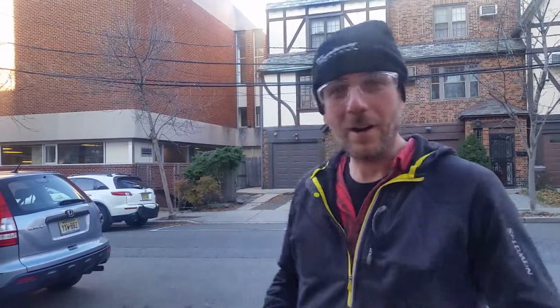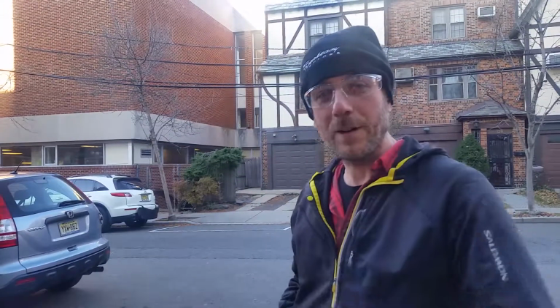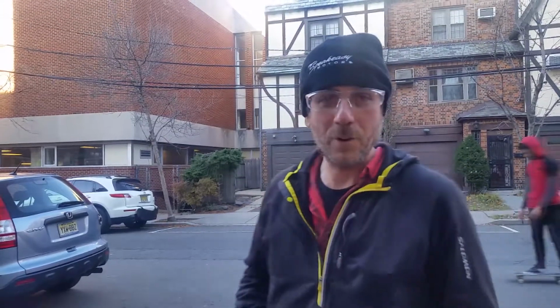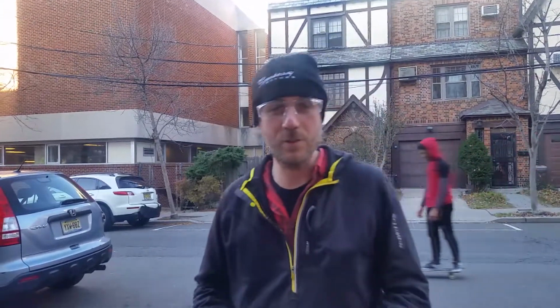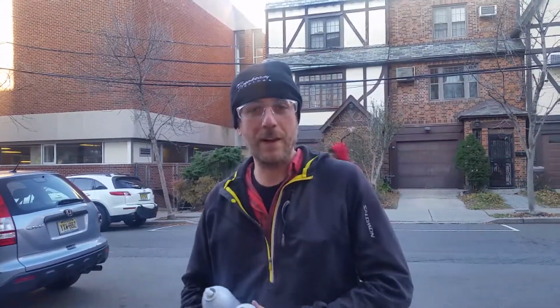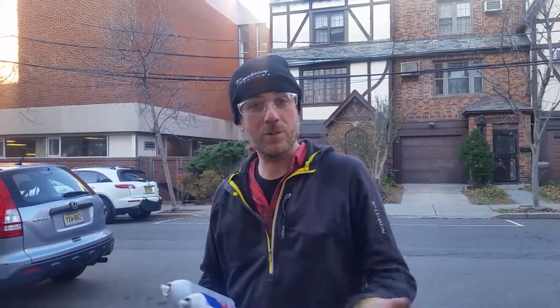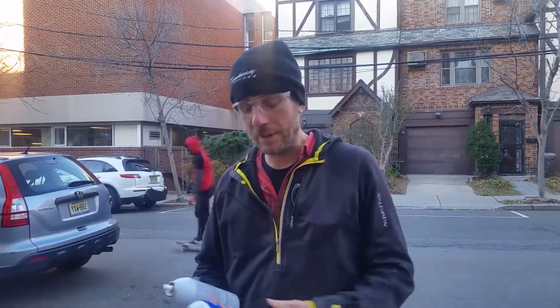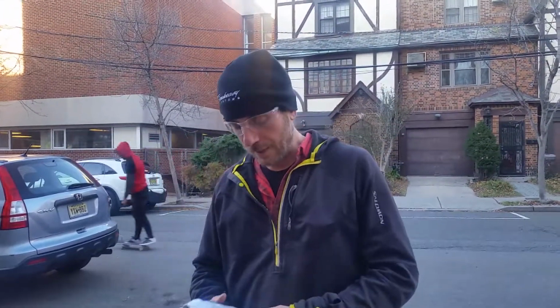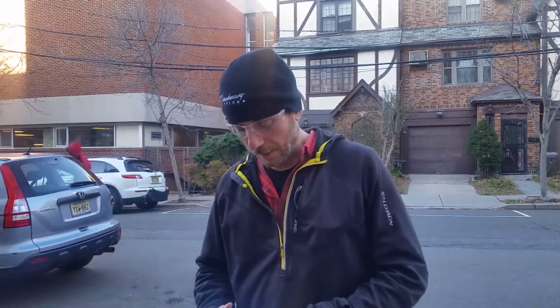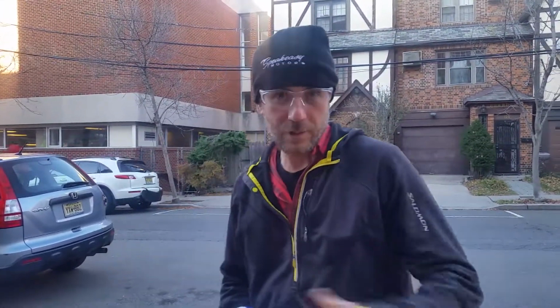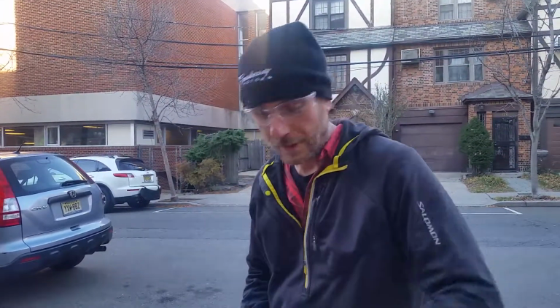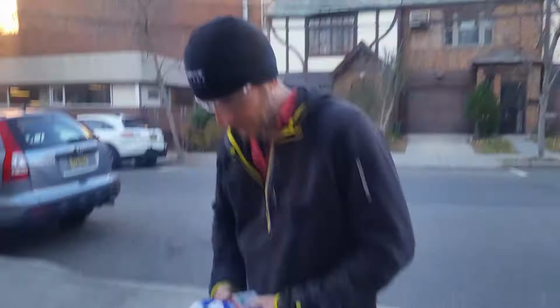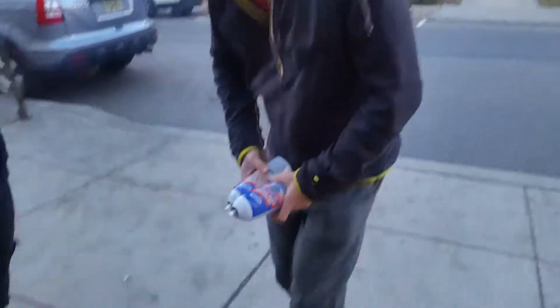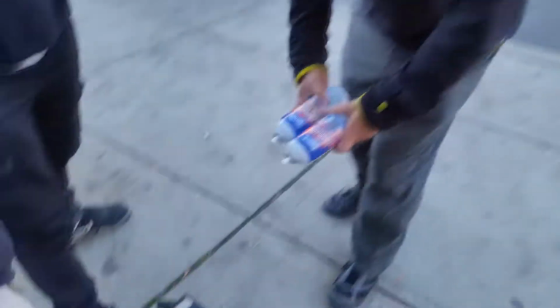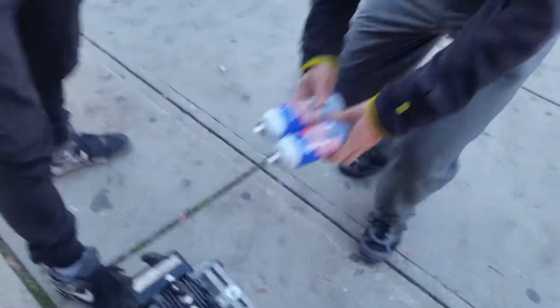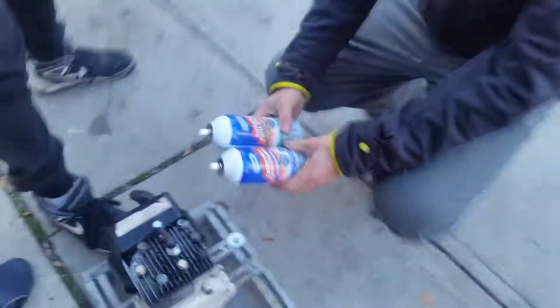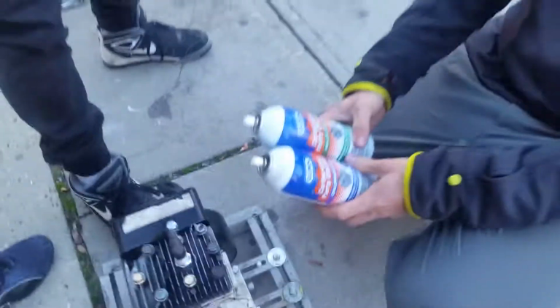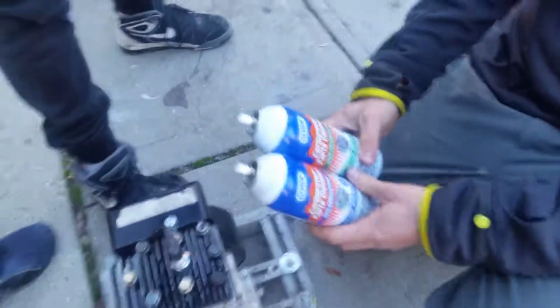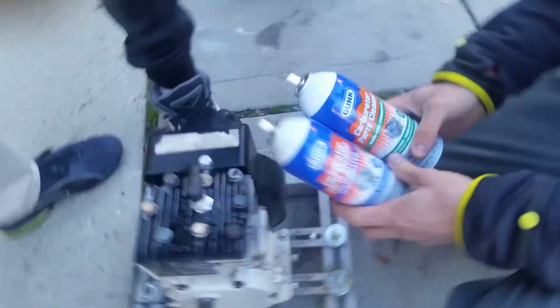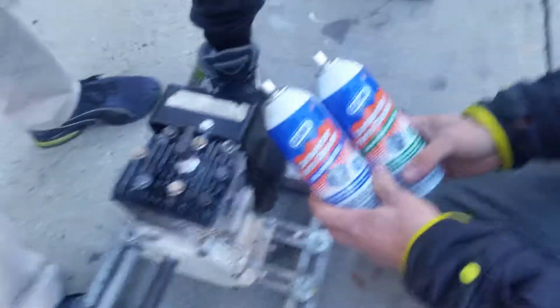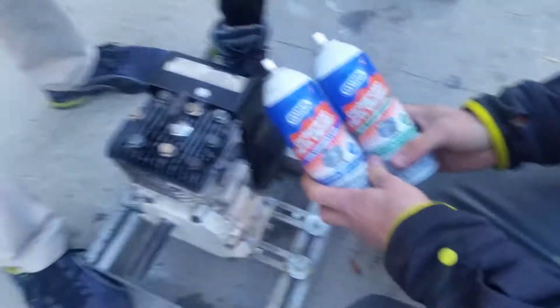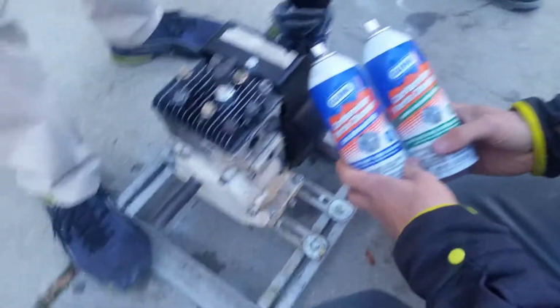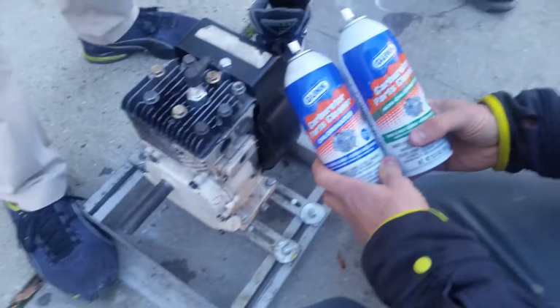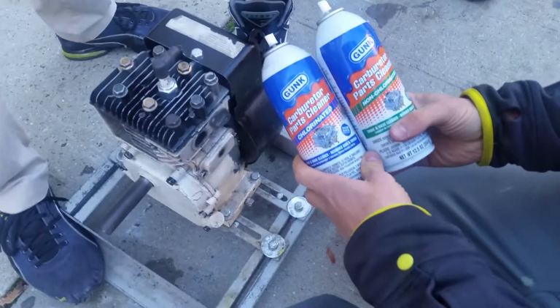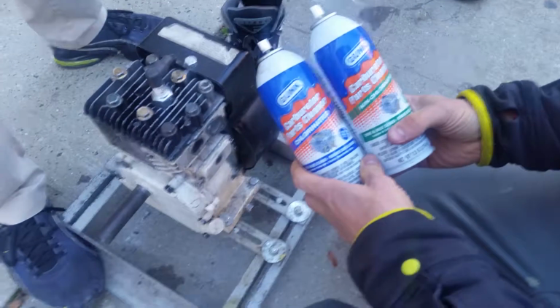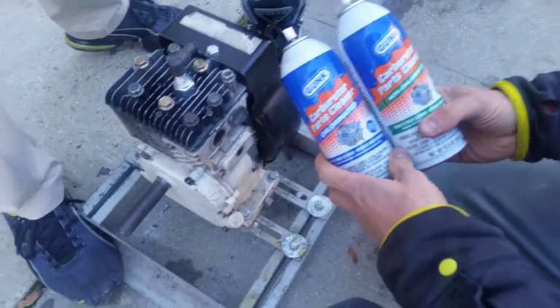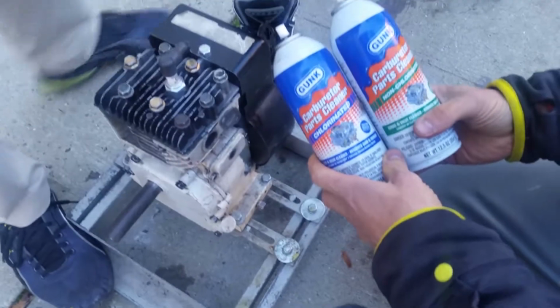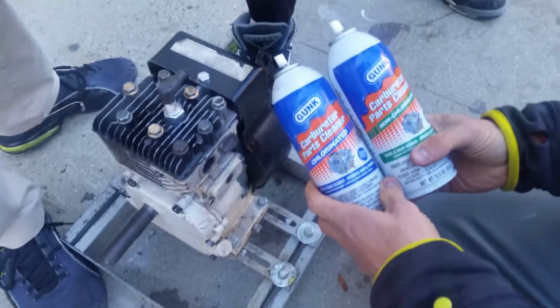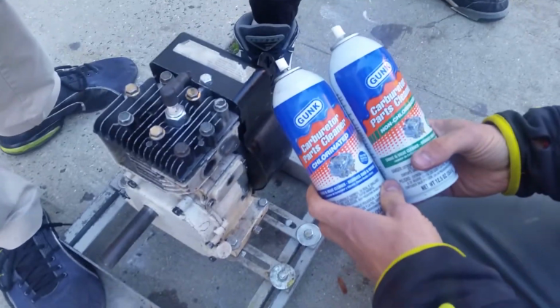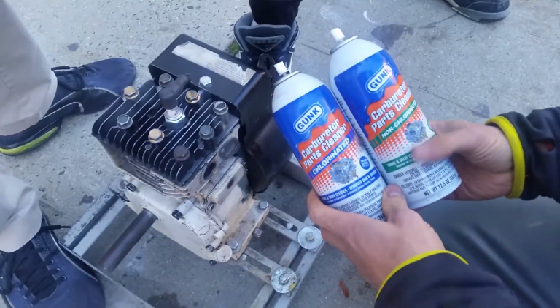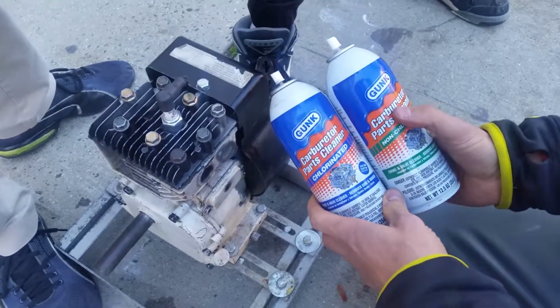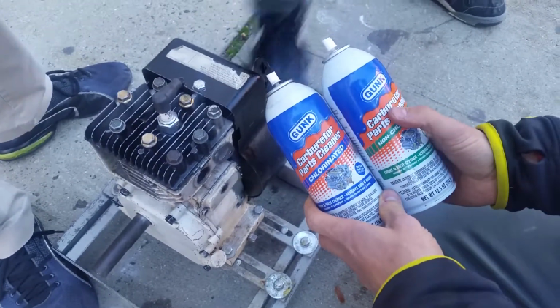All right, we're here at Memorial High School and we're doing small engines. Check this out. Sometimes when you run engines without a carburetor and you just want to see if everything's functioning correctly, you might use carb cleaner.